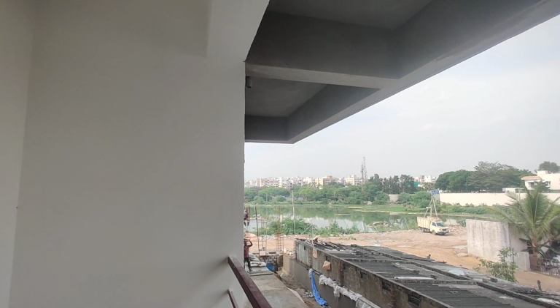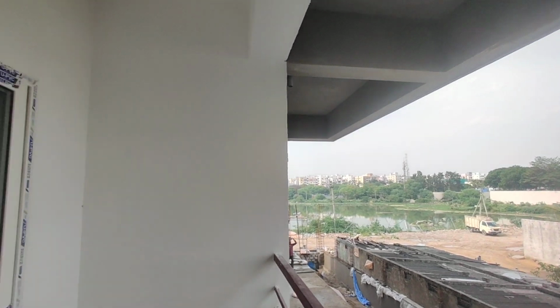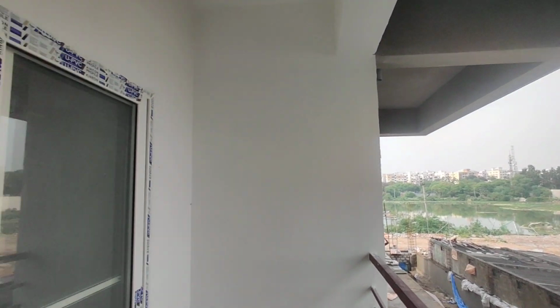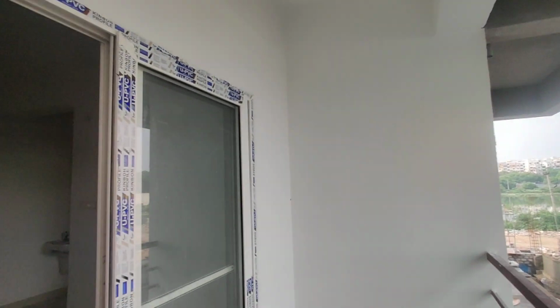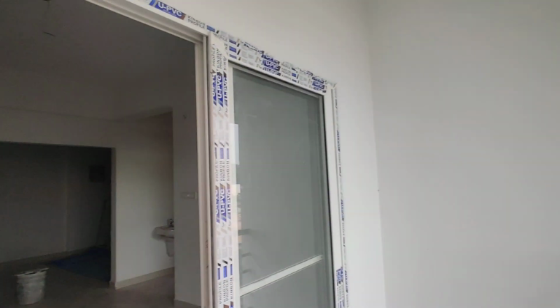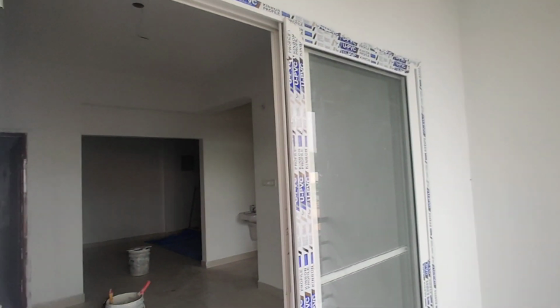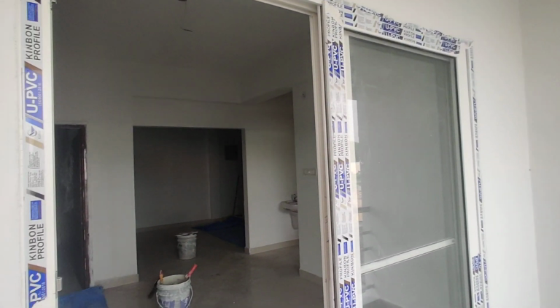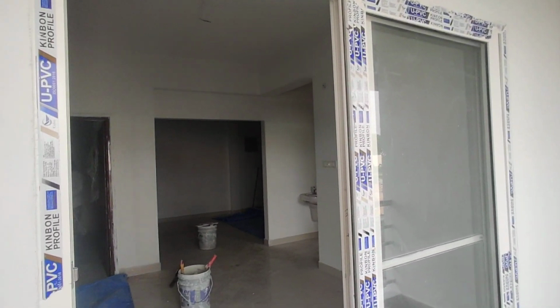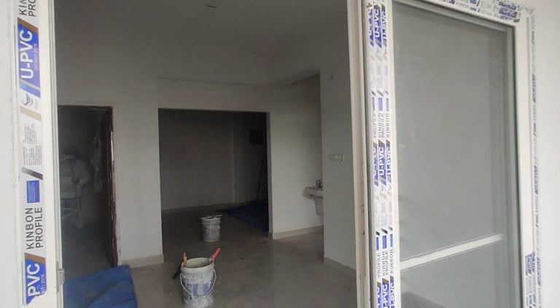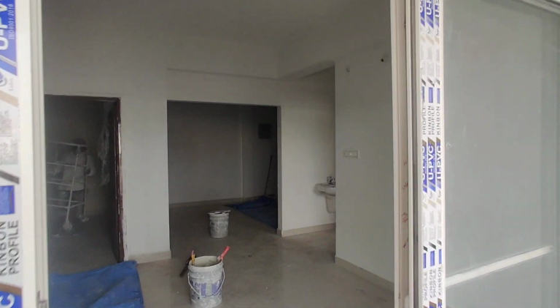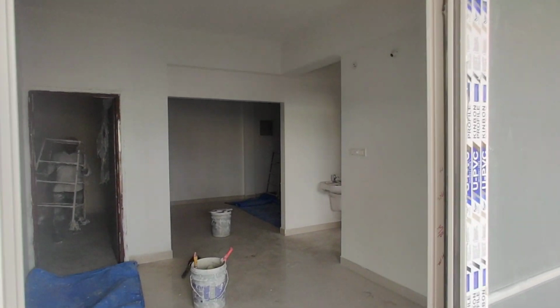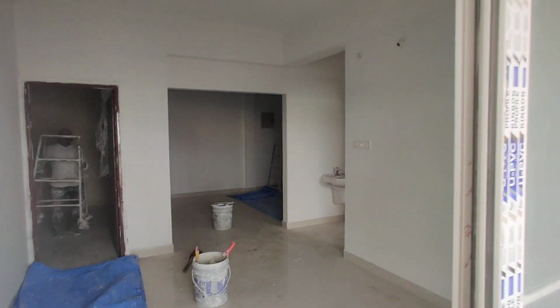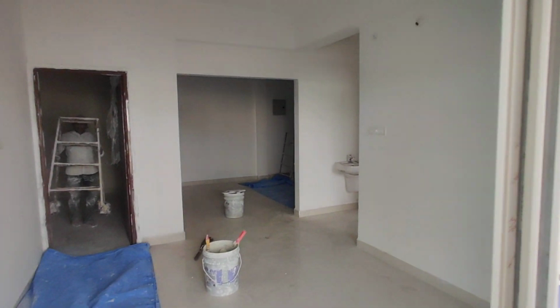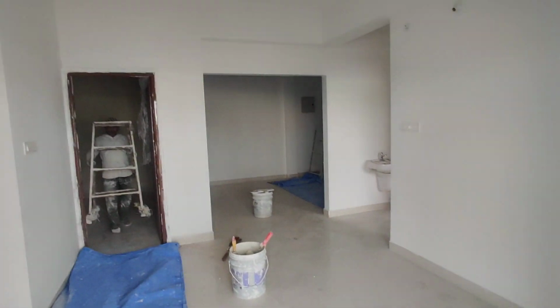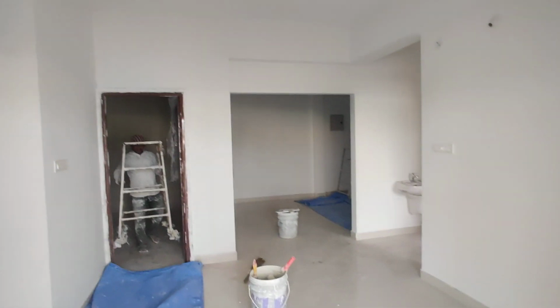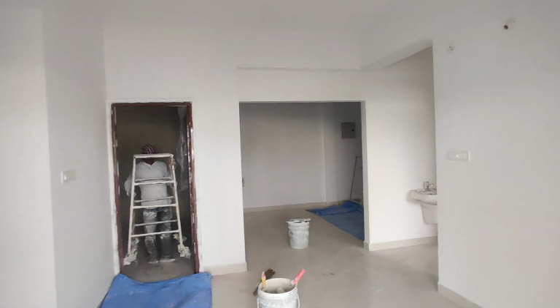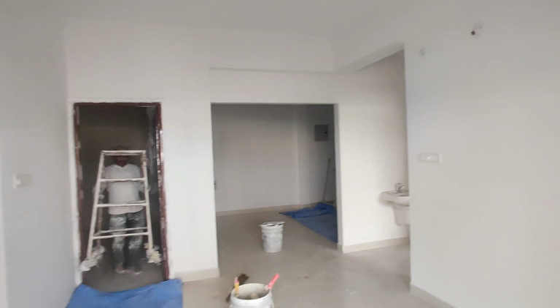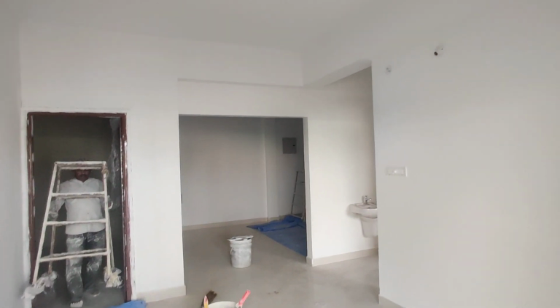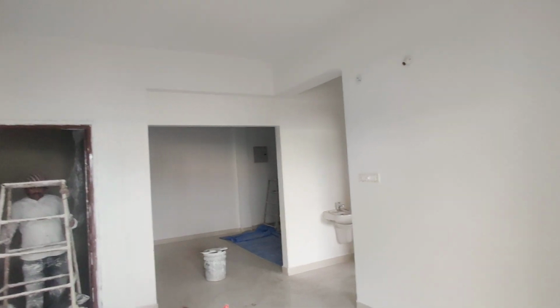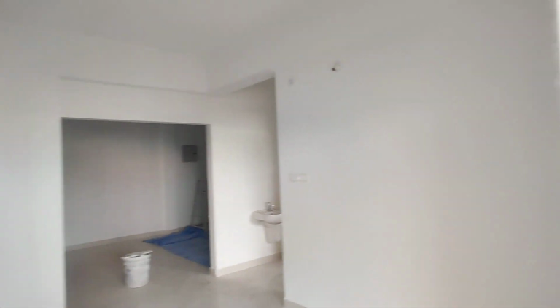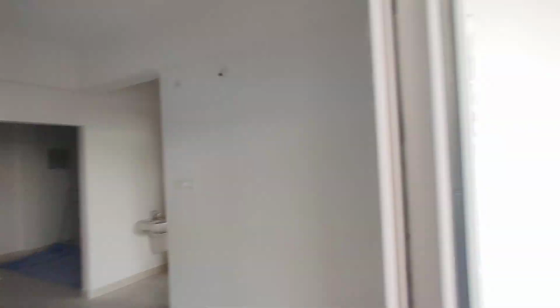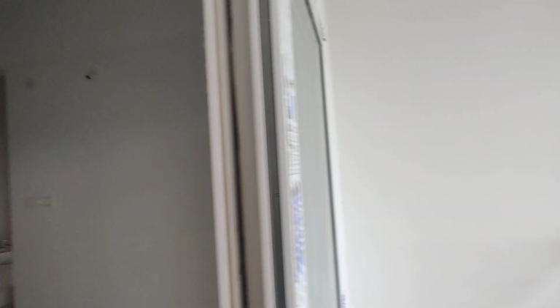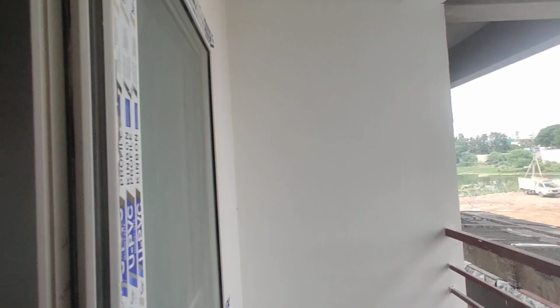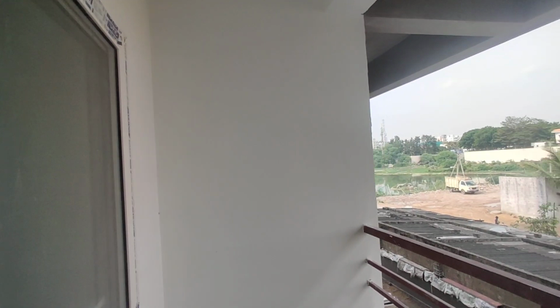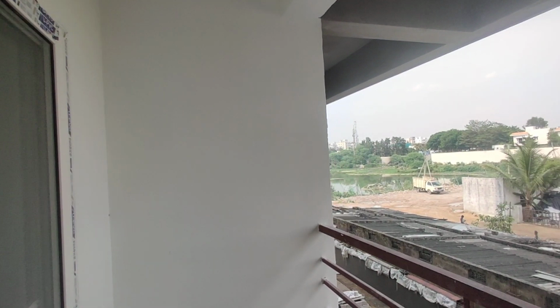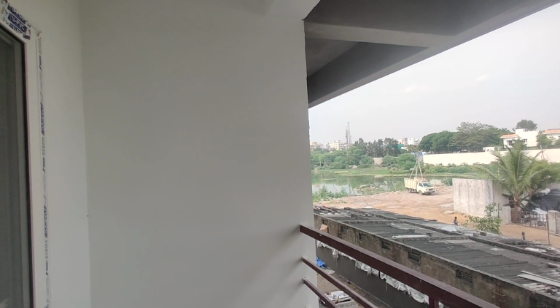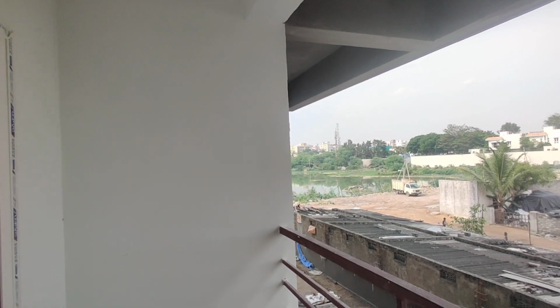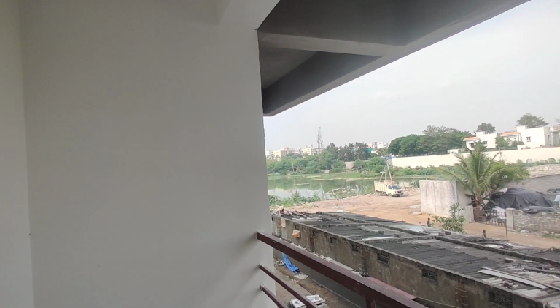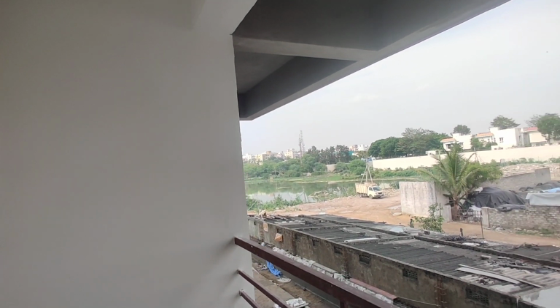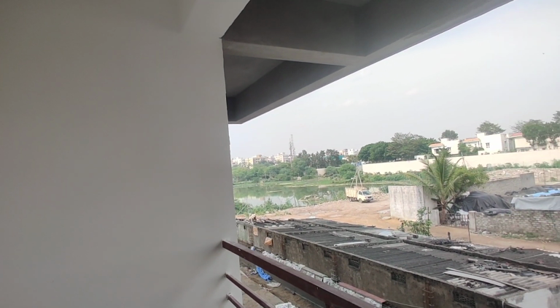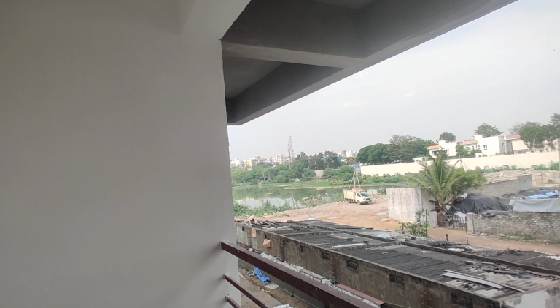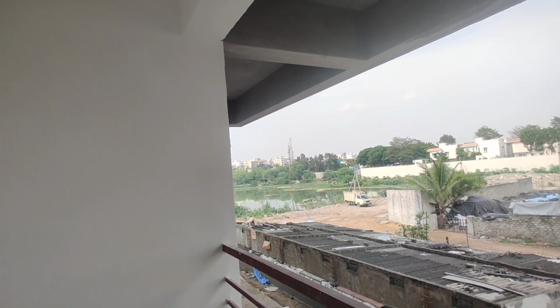This is the model flat on the first floor. For full cost and full details, contact us.